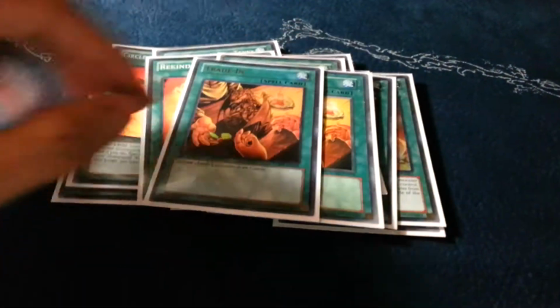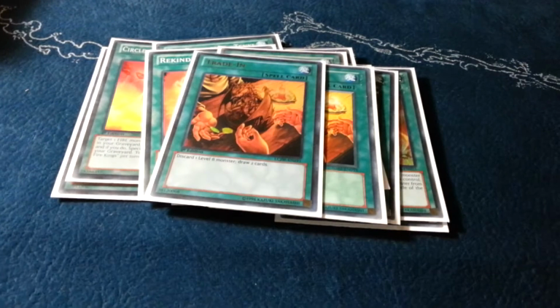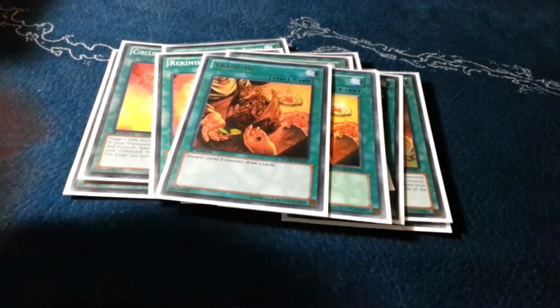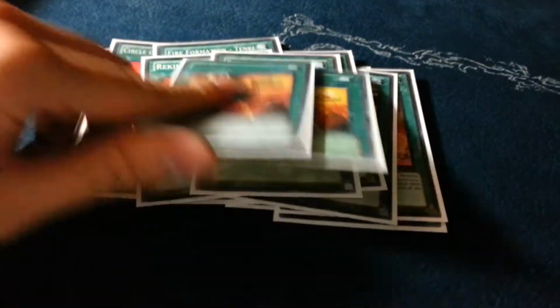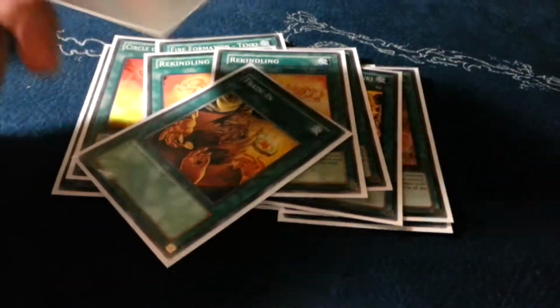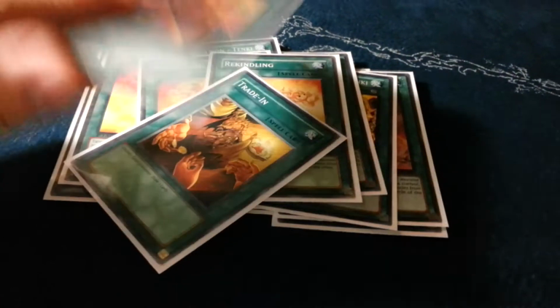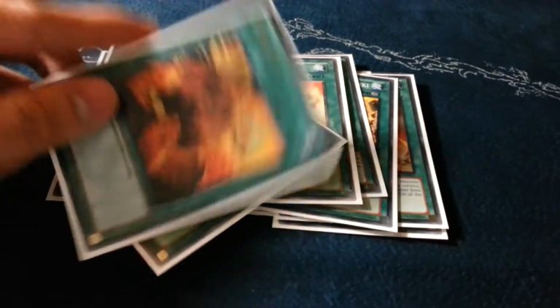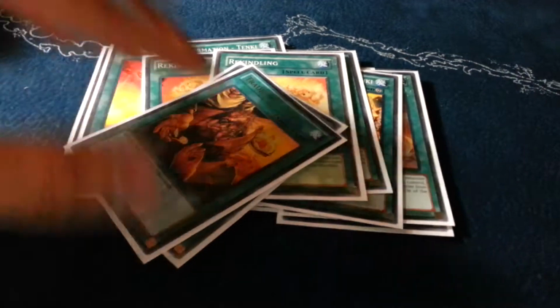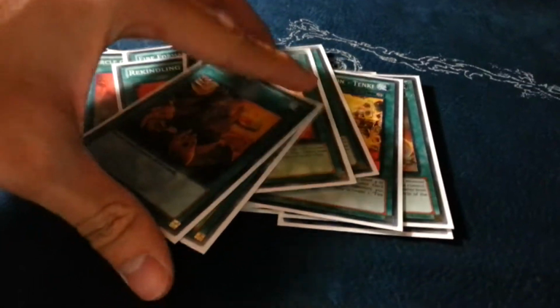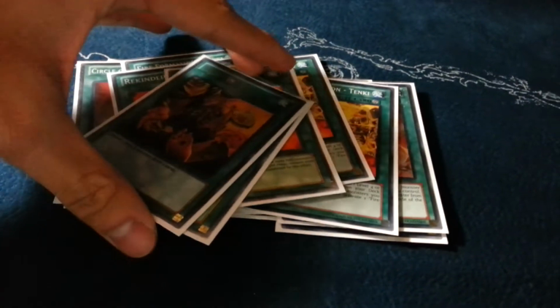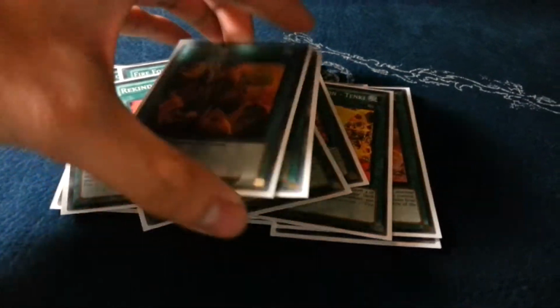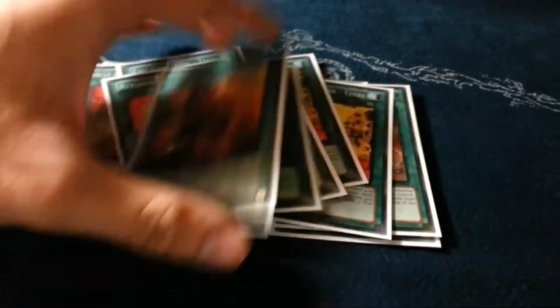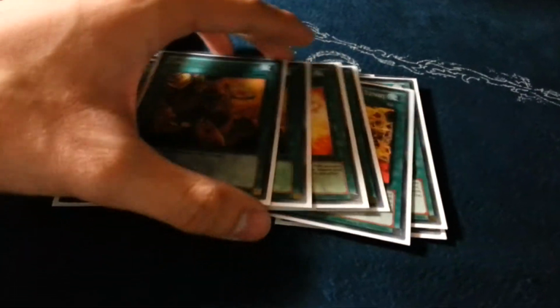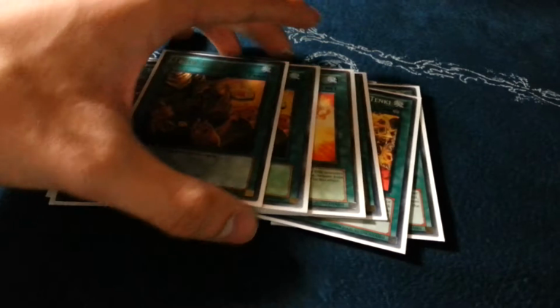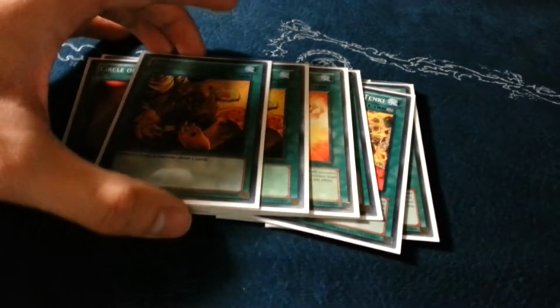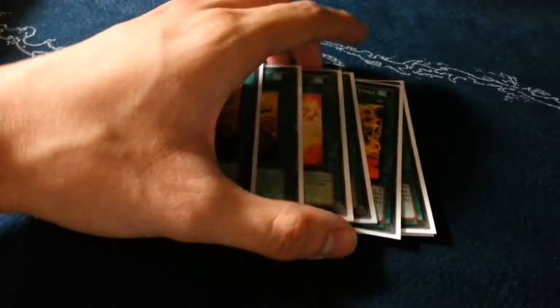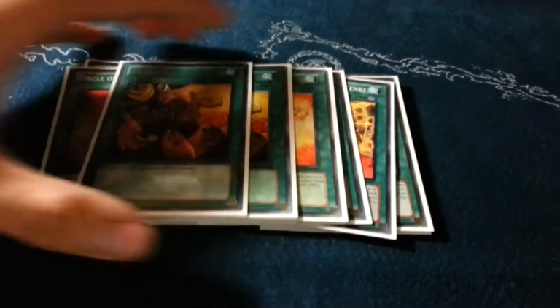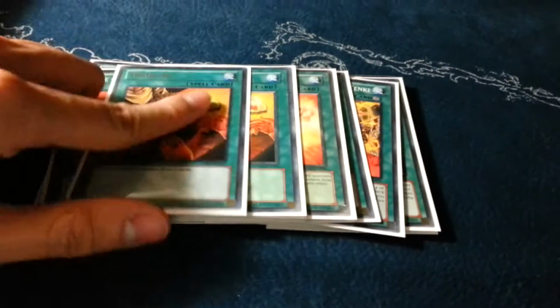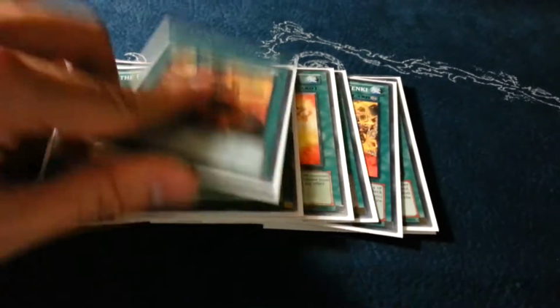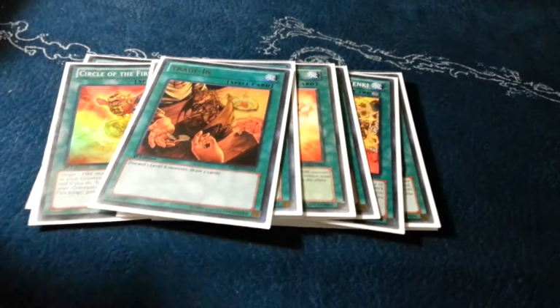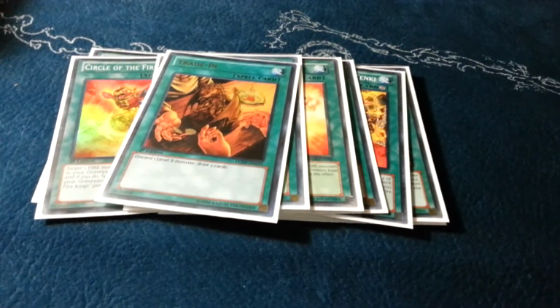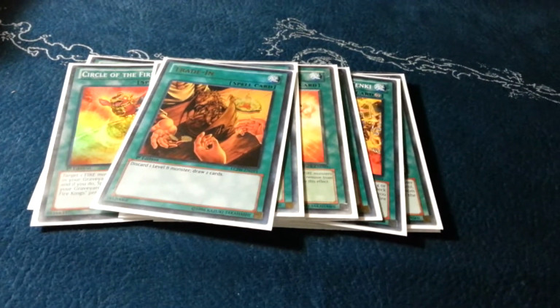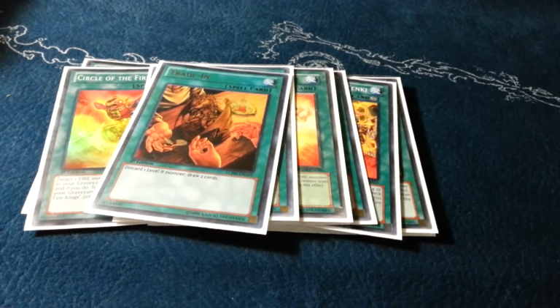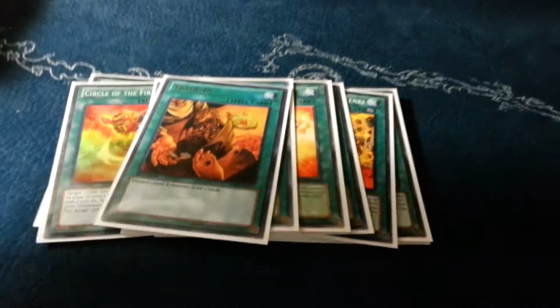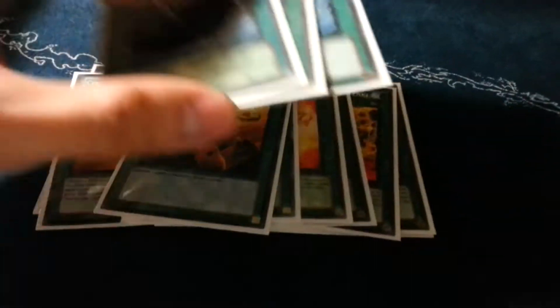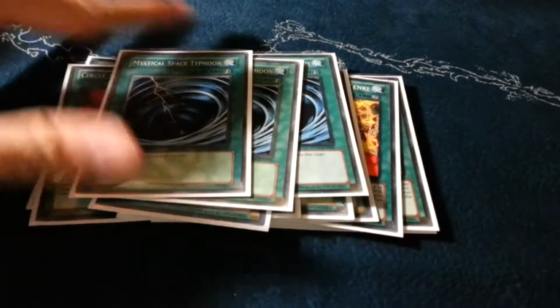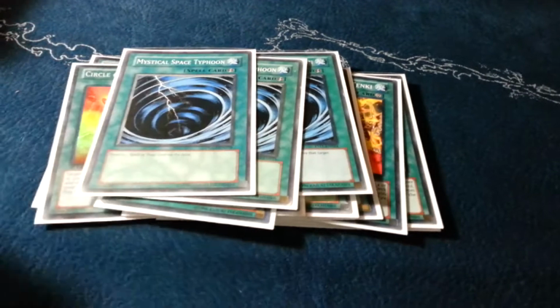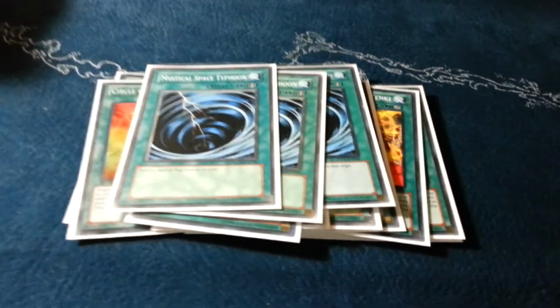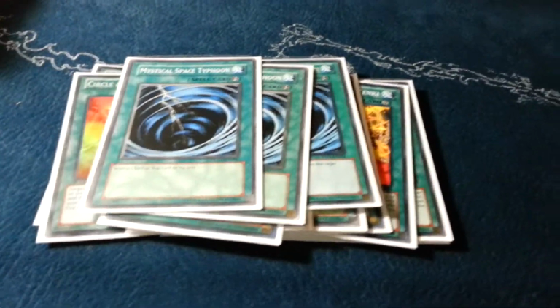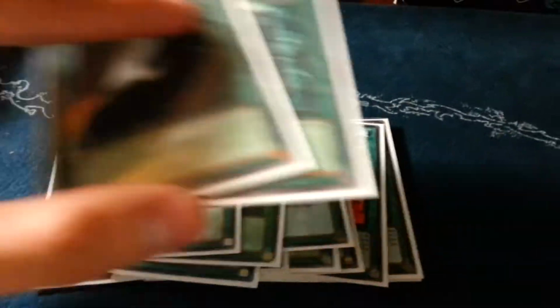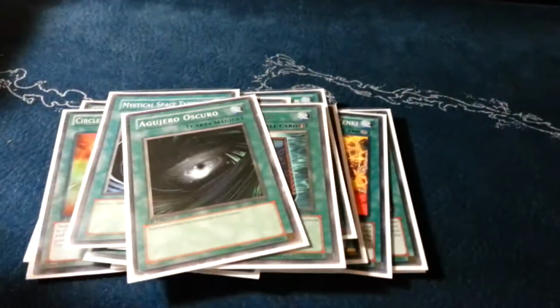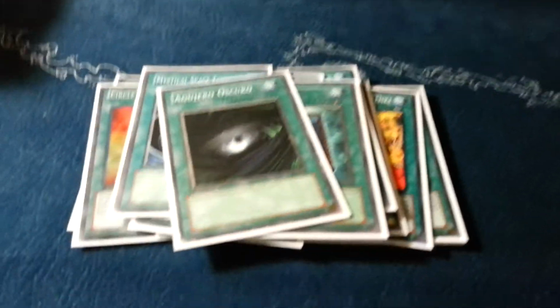Two Trade-Ins — that's what the third Rekindling came out for, because I needed more draw power. I was getting inconsistent hands sometimes and the Trade-Ins do help. Triple Space, Dark Hole, and Book of Moon.